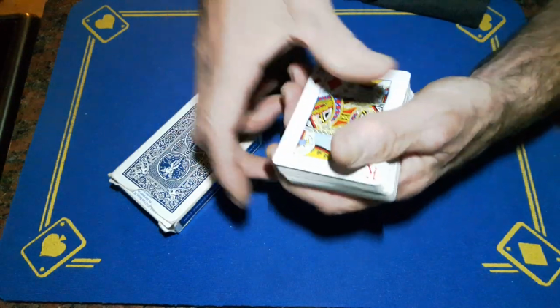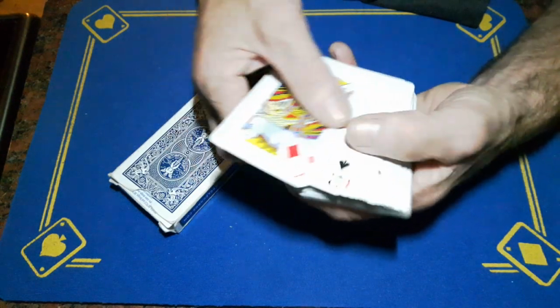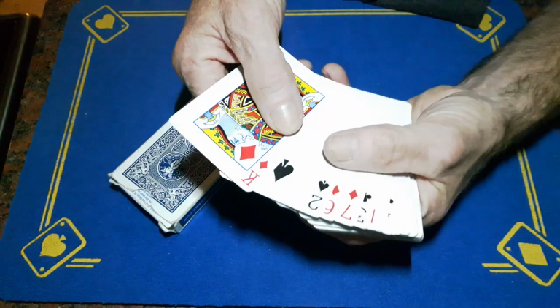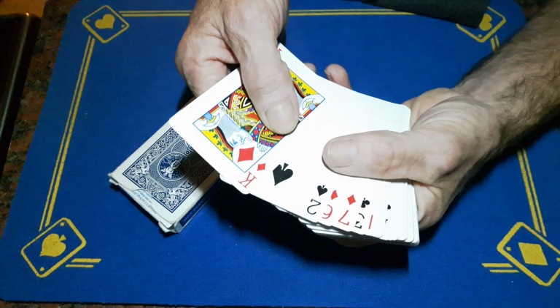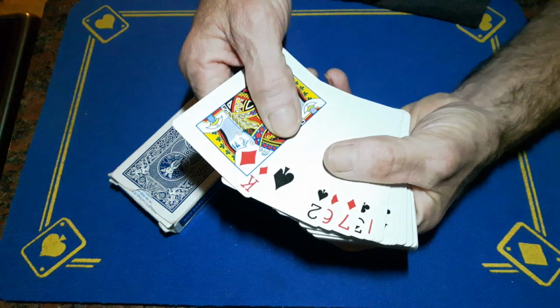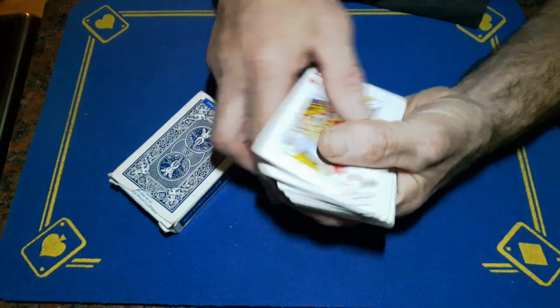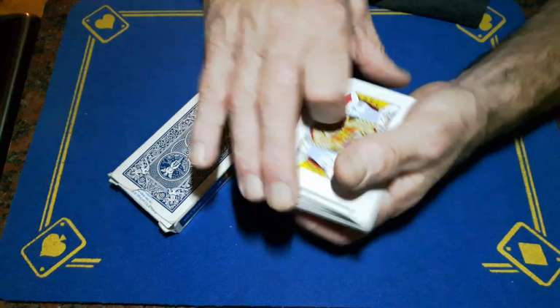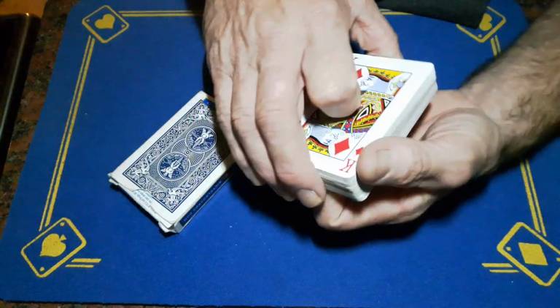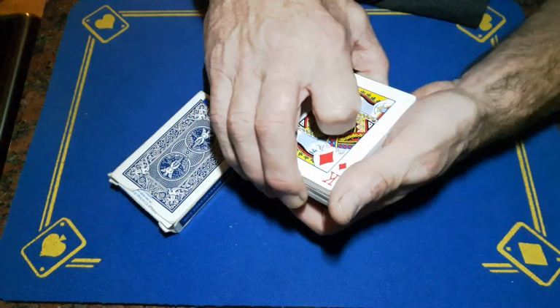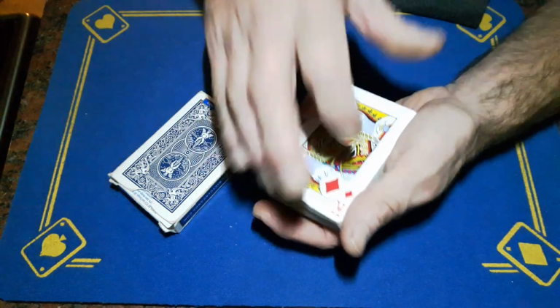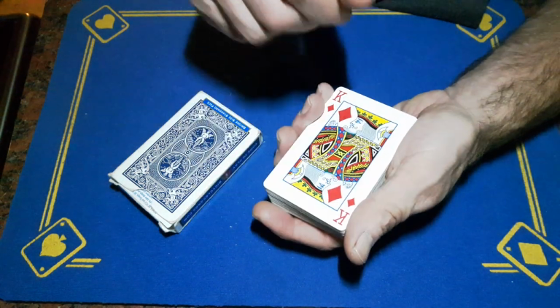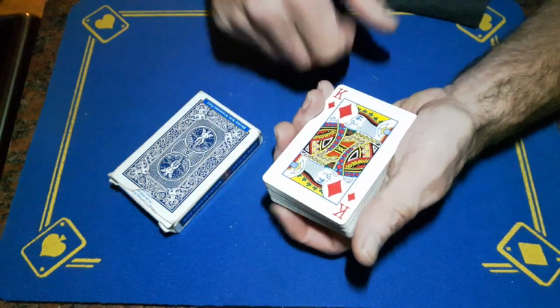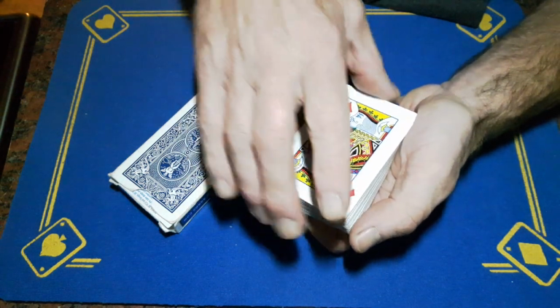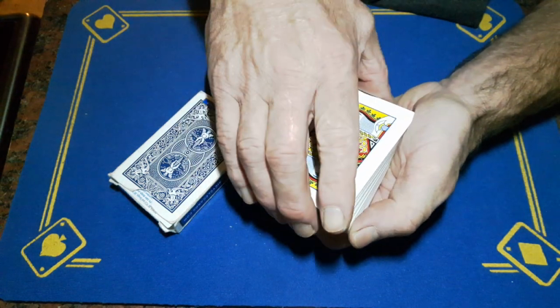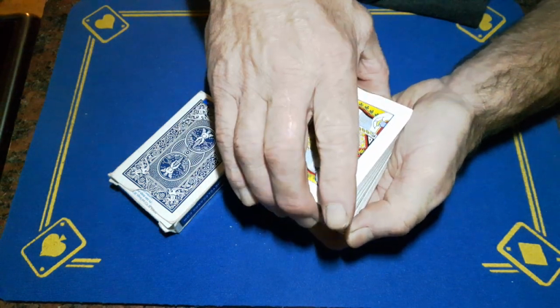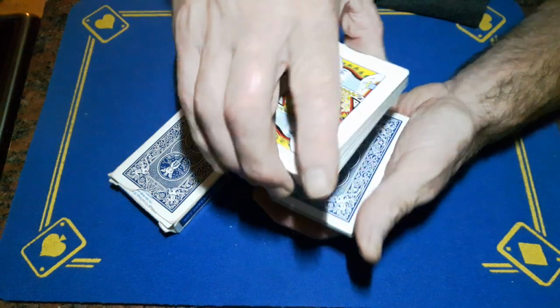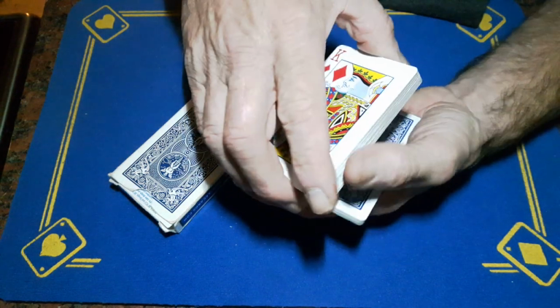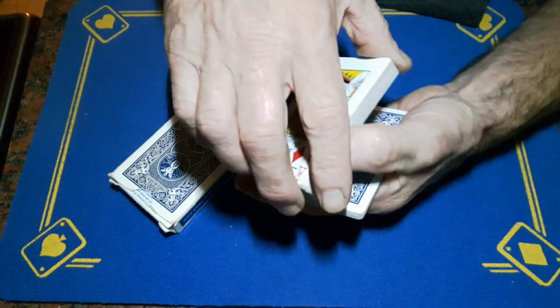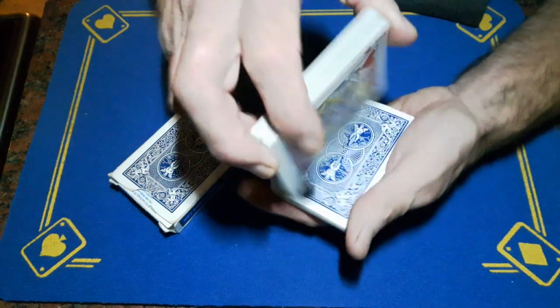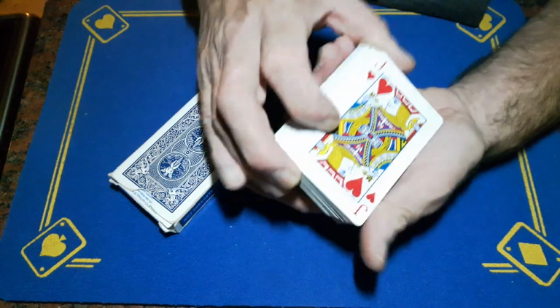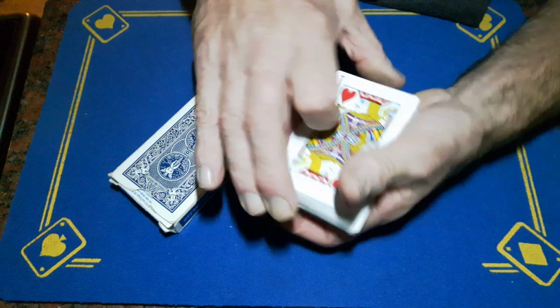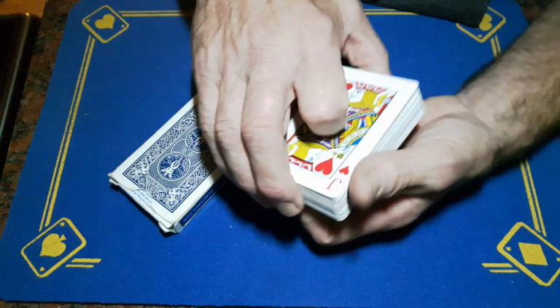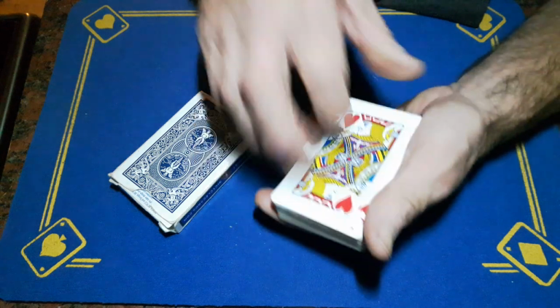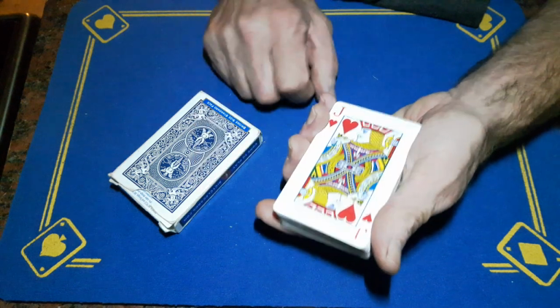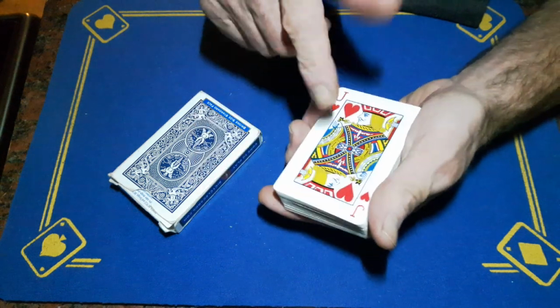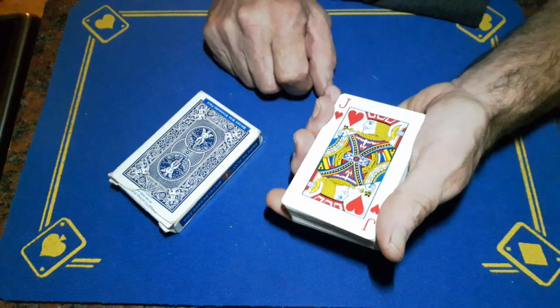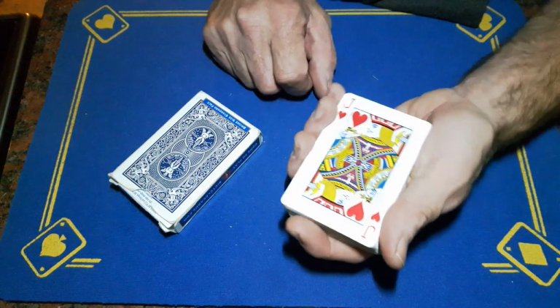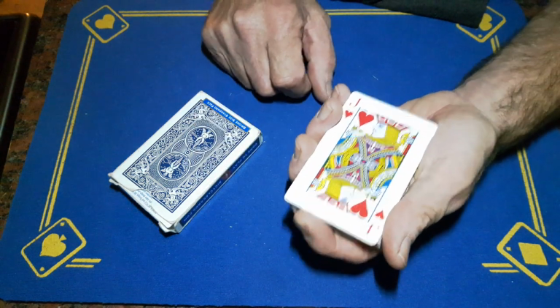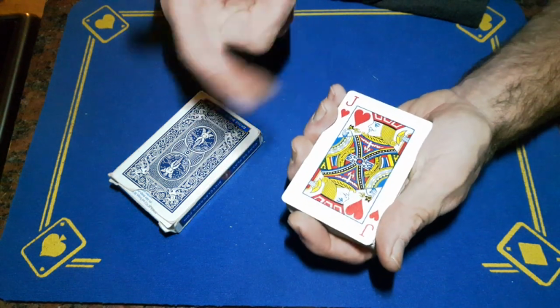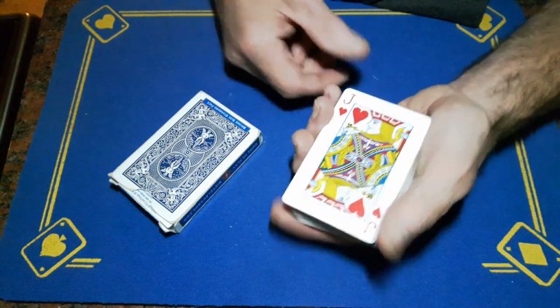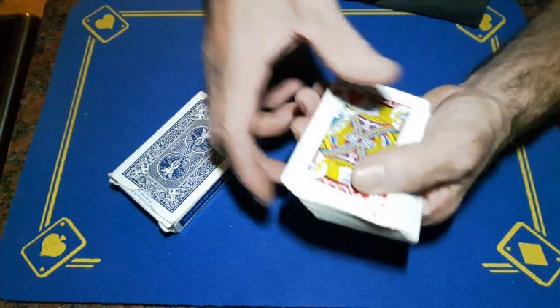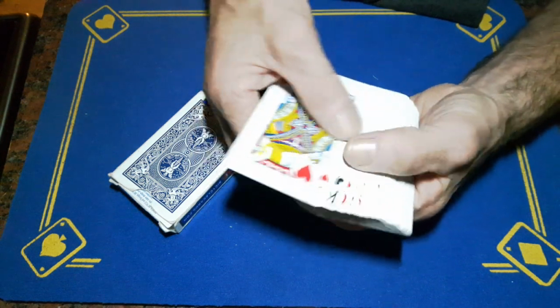I'm going to reach in, pick up a portion of cards, turn them face up. We could have cut to any of these cards, but I'm going to make it a little bit more random — we'll cut a little bit deeper, turn these over, and the first face-down card we come to will be your card.